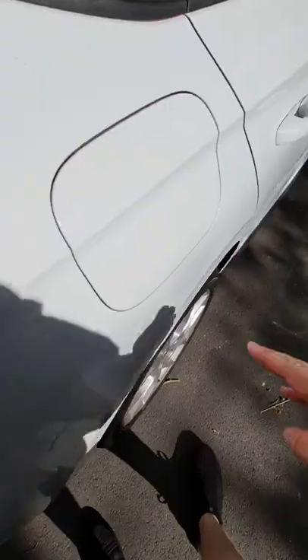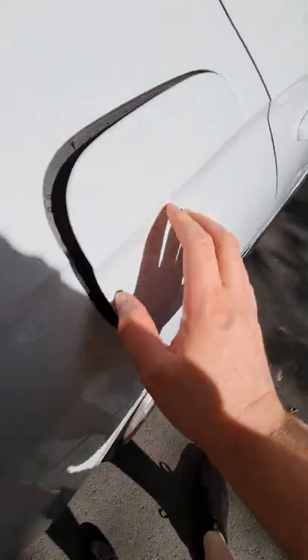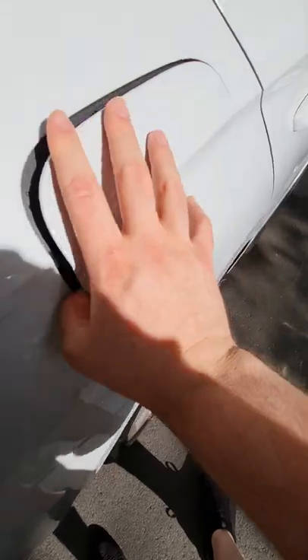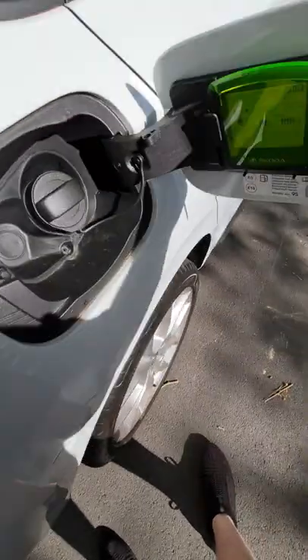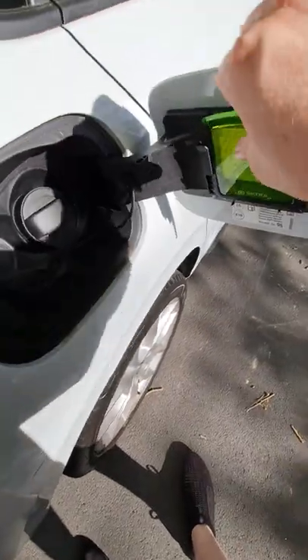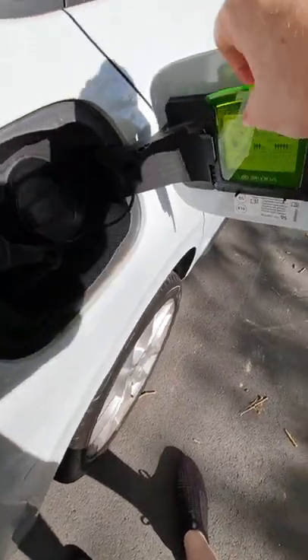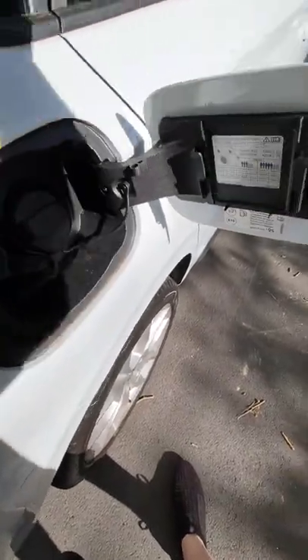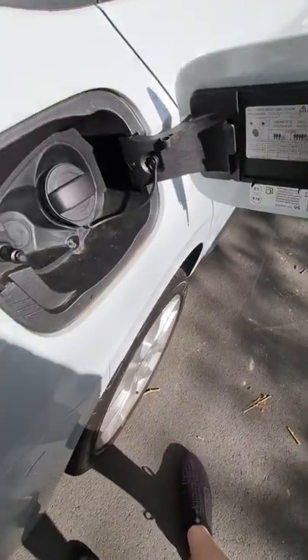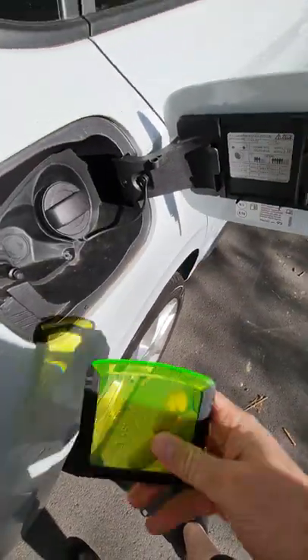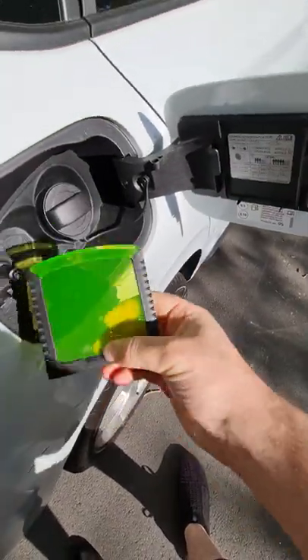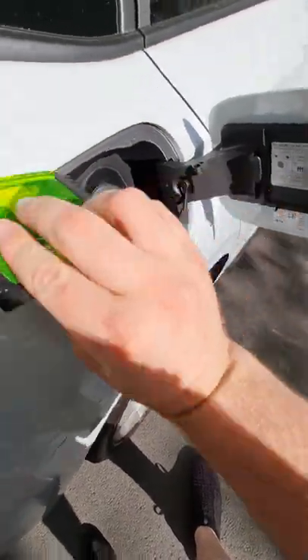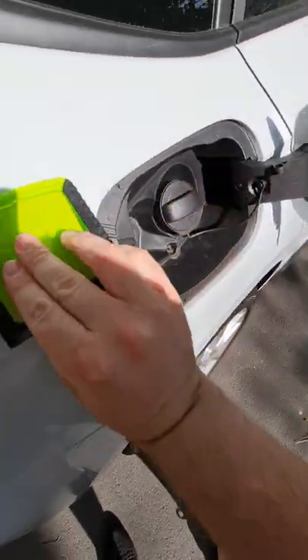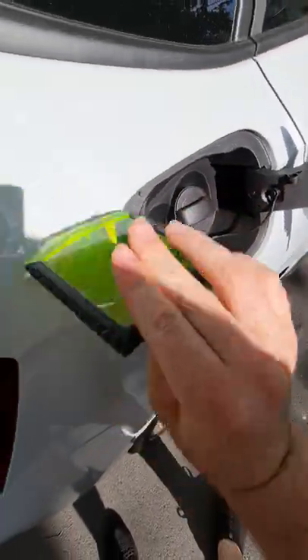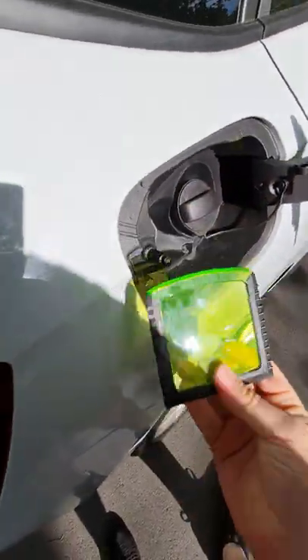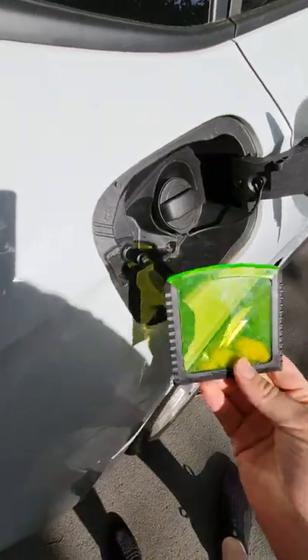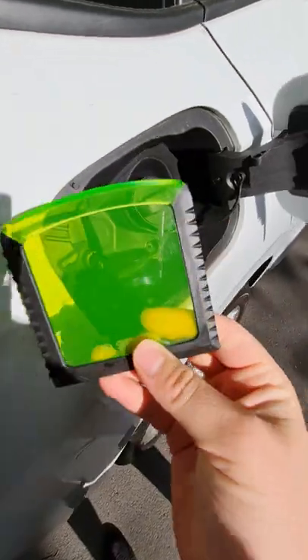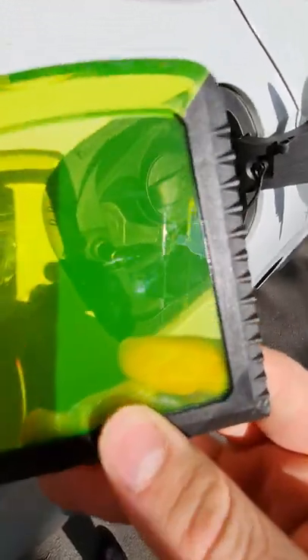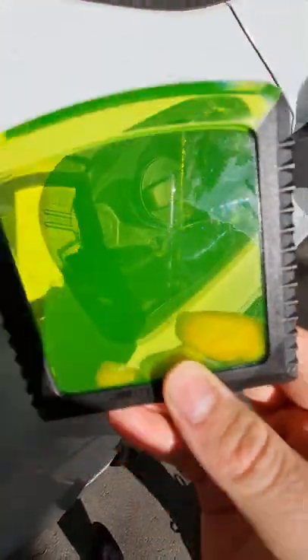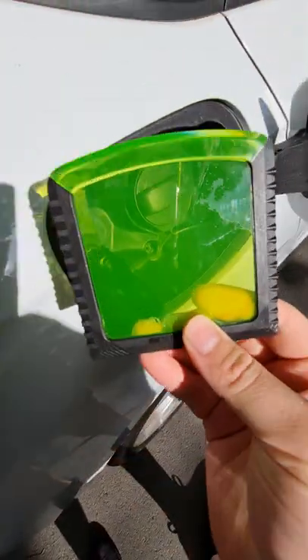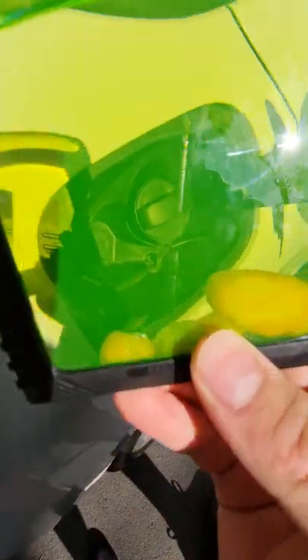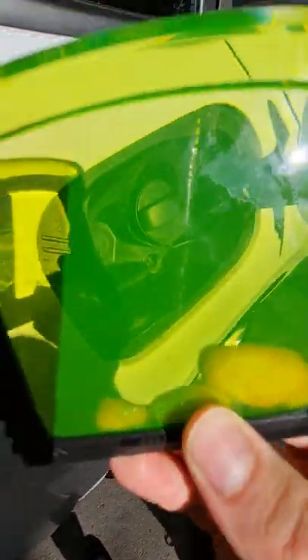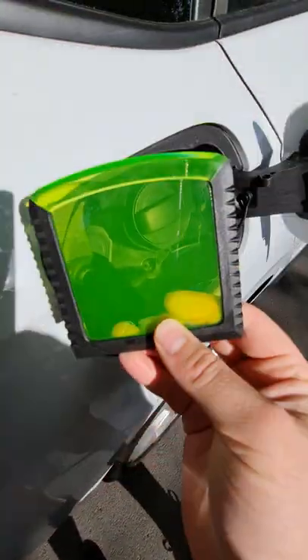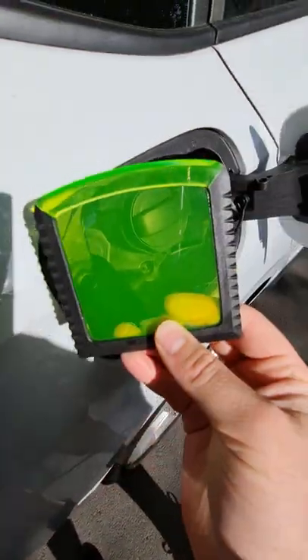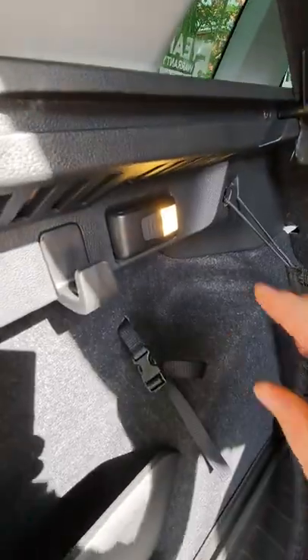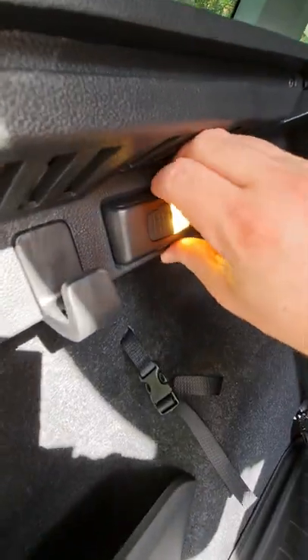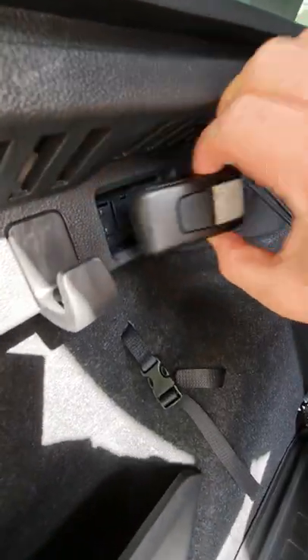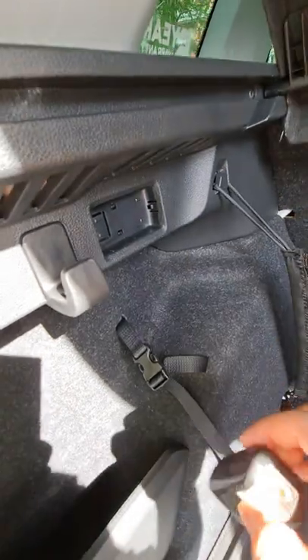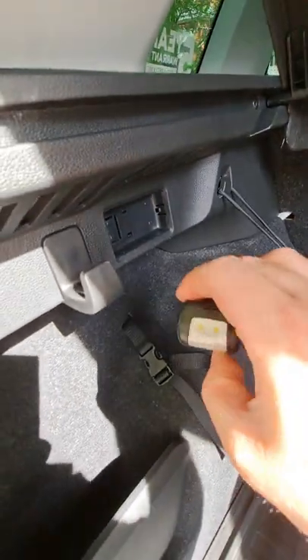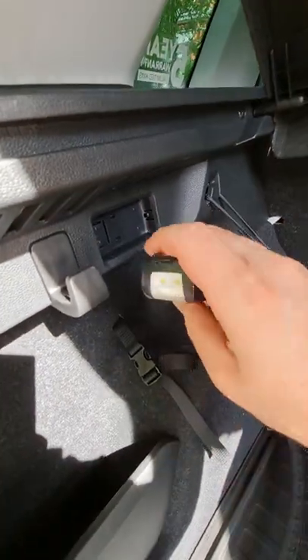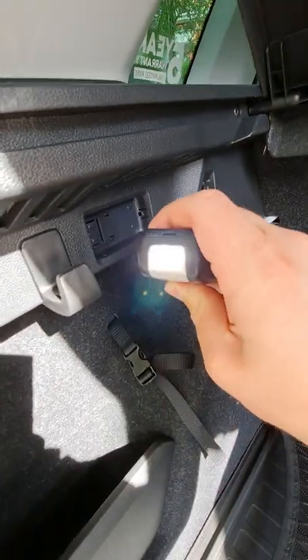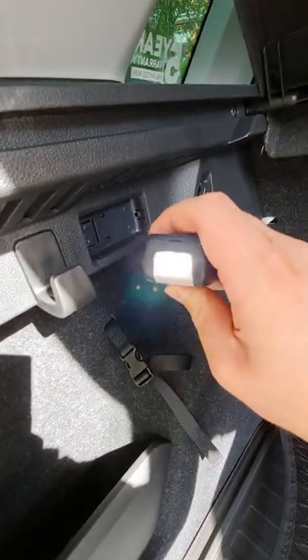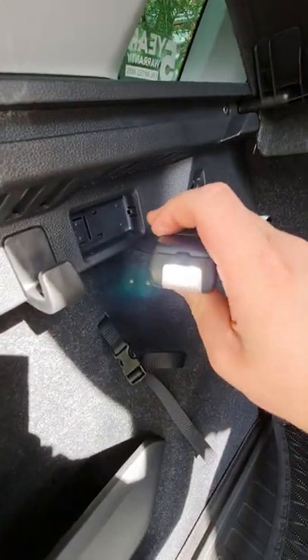Not really necessary in Australia, but you get an ice scraper here in Australia for scraping off ice — it doesn't really happen — but it's also a magnifying glass. Struggling to find something at night? No worries, you have a torch.